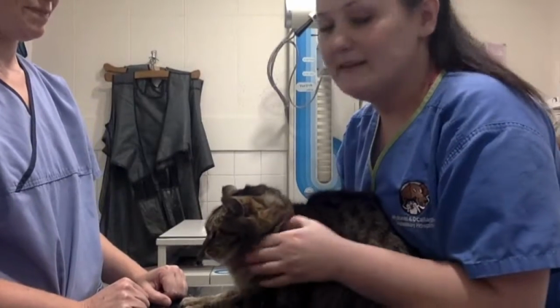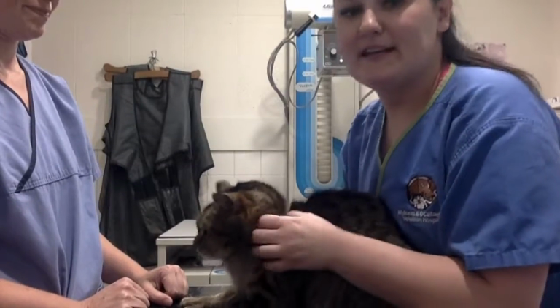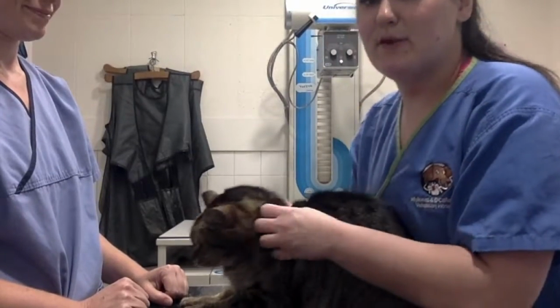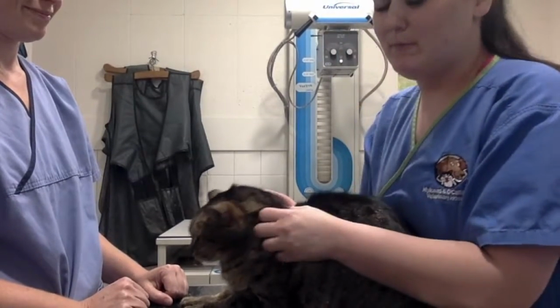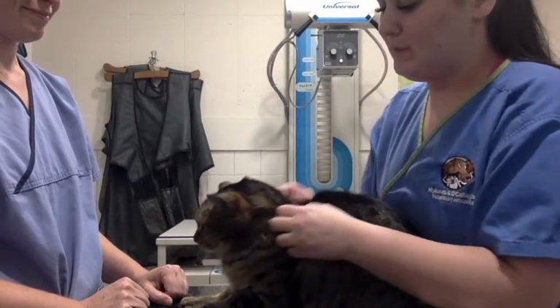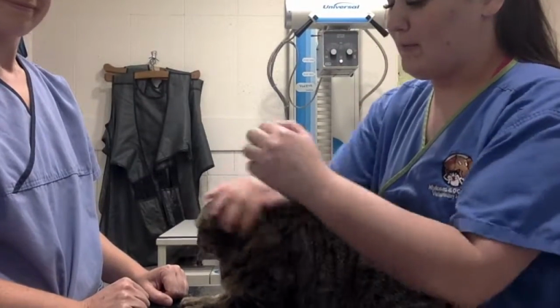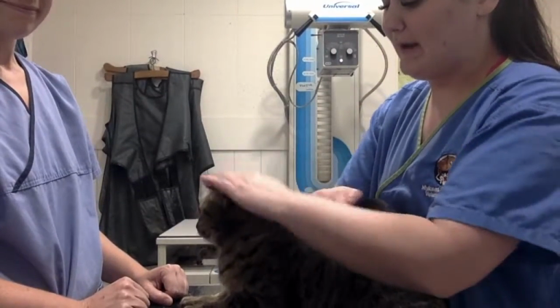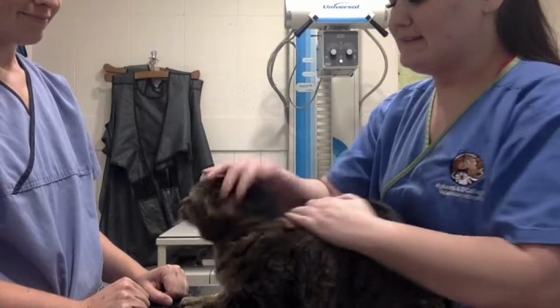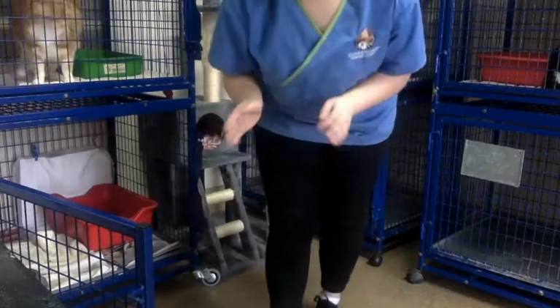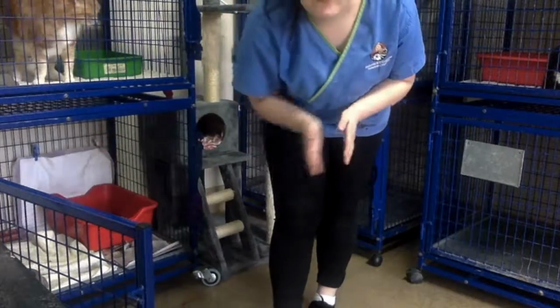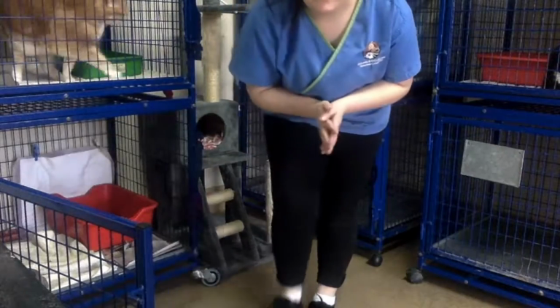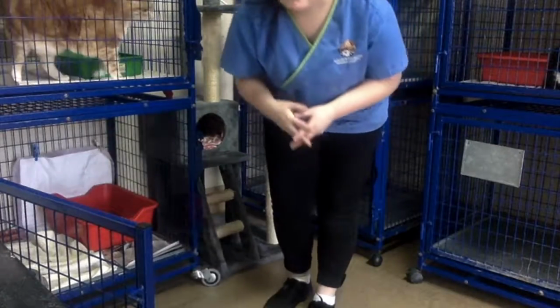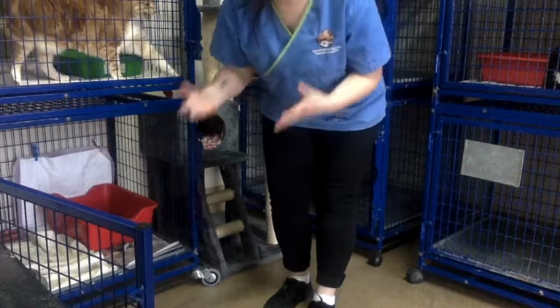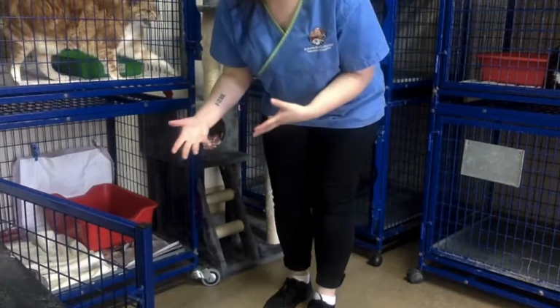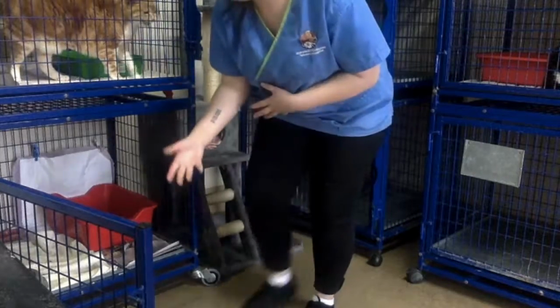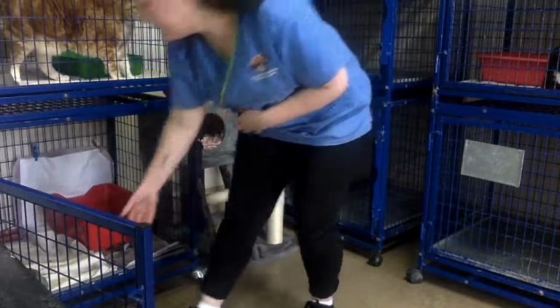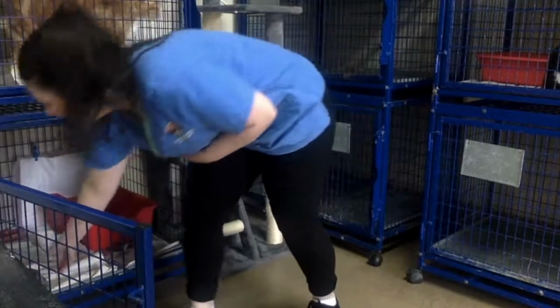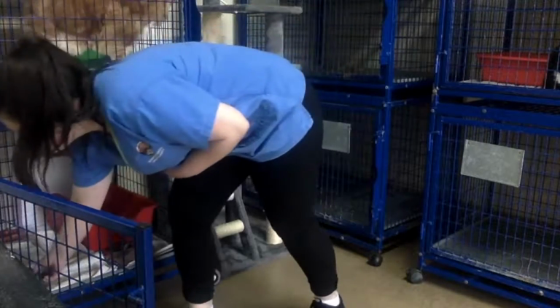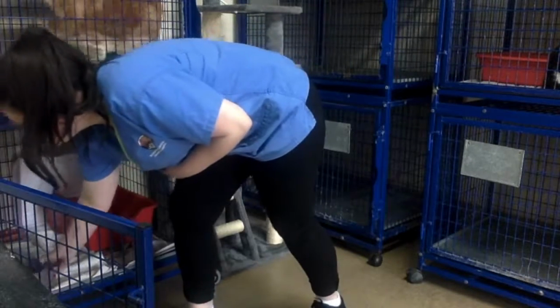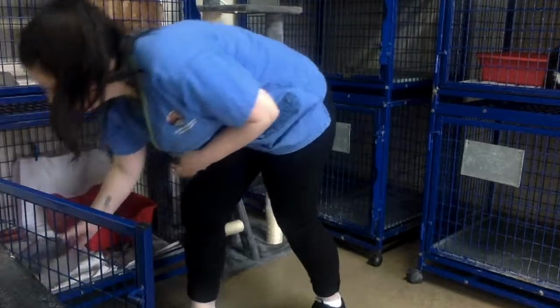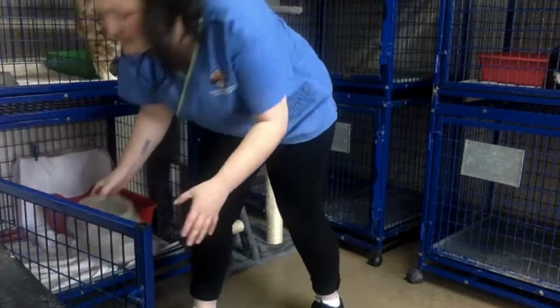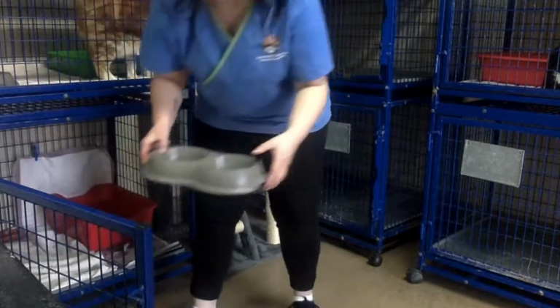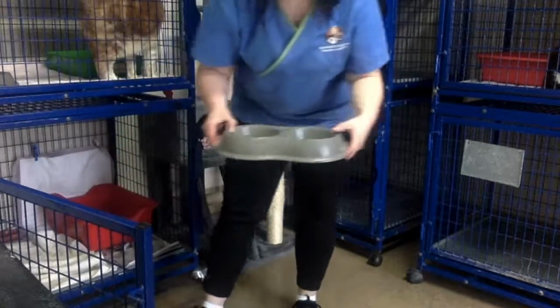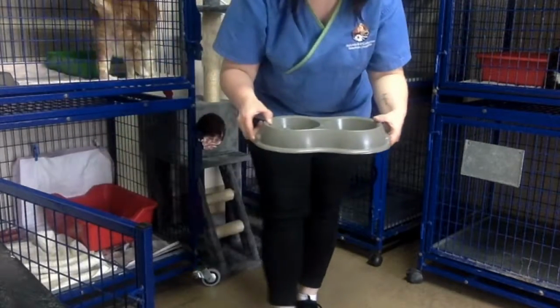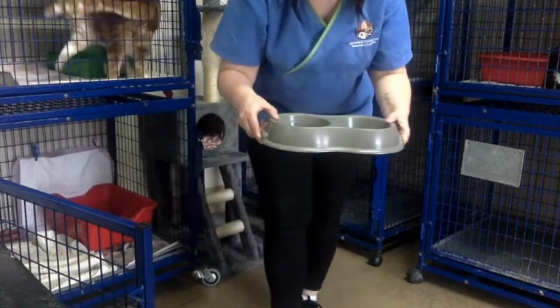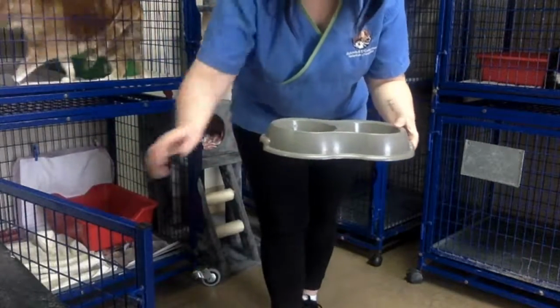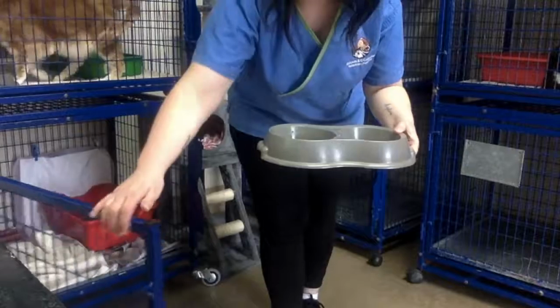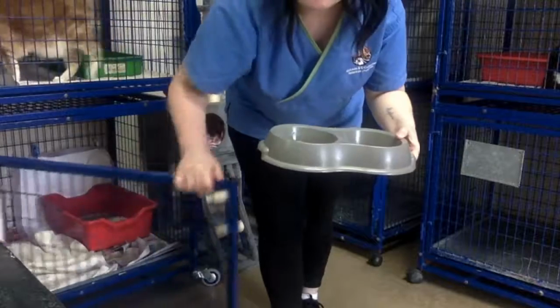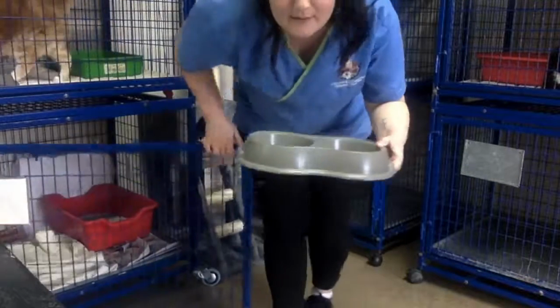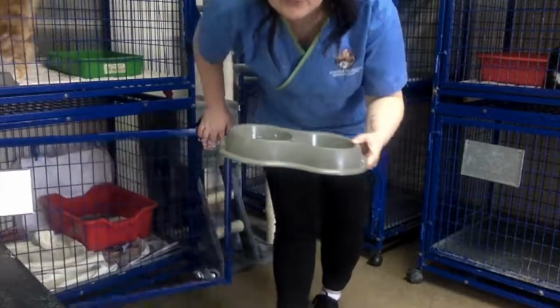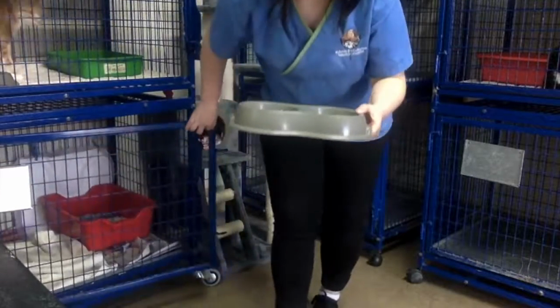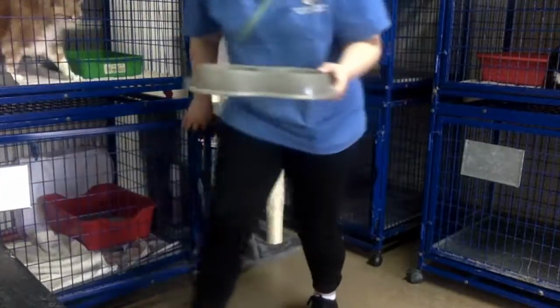Now Jenny is wormed and we will put her back into her housing. Now that we have moved Jenny out, we are just going to get her enclosure ready — we are going to take out the water bowl, empty out the water, rinse it out, and put some fresh water in.